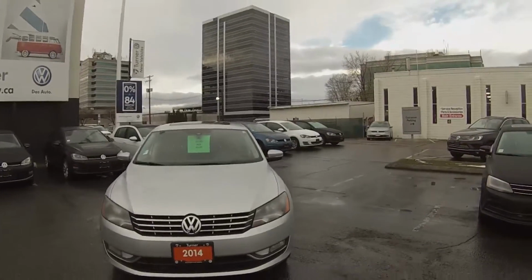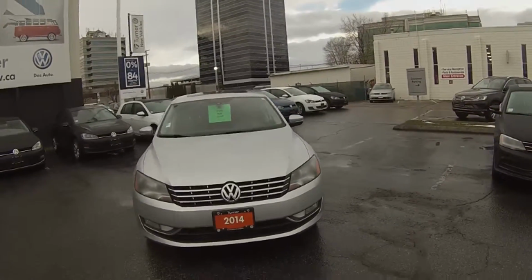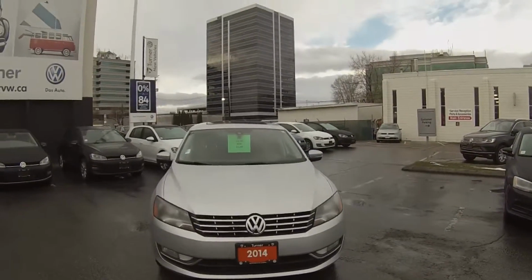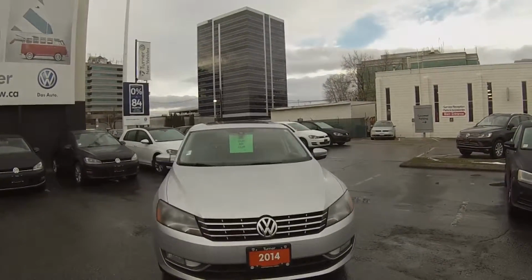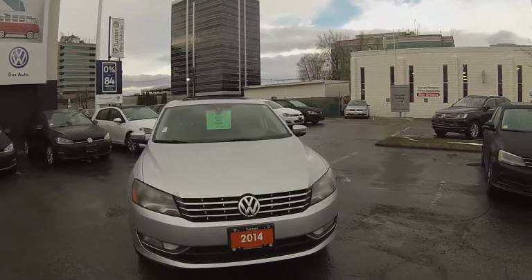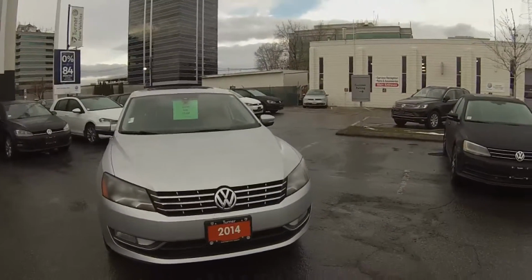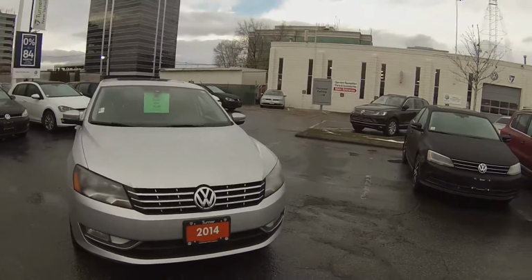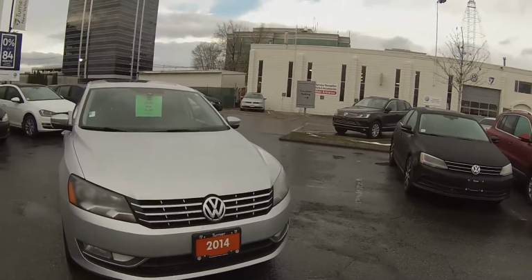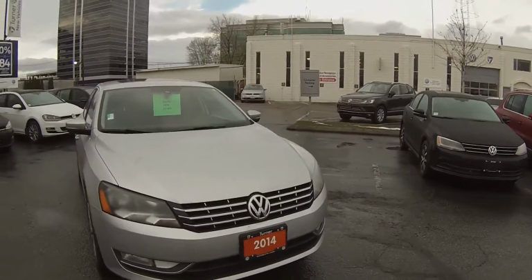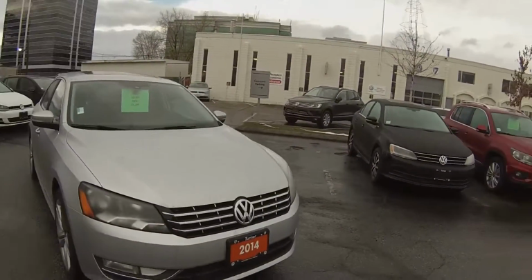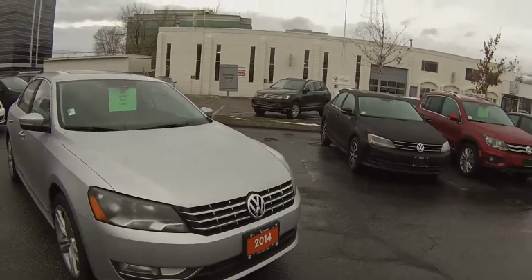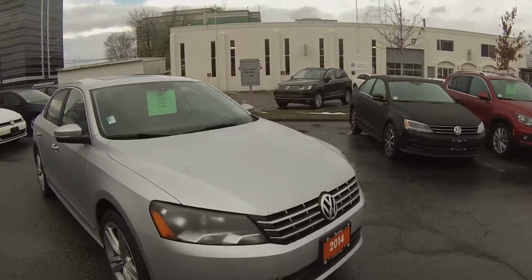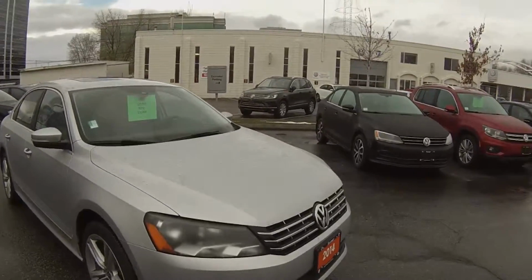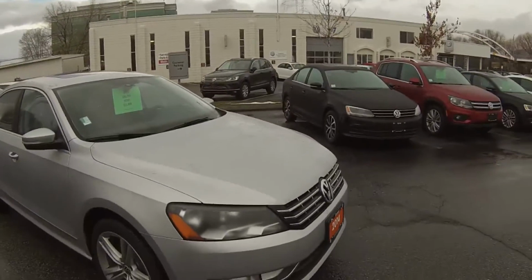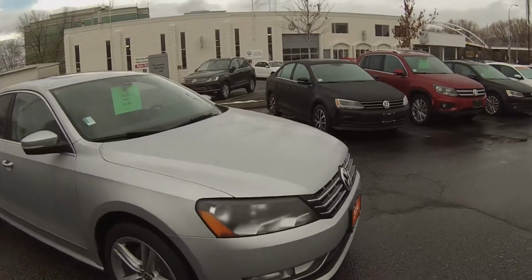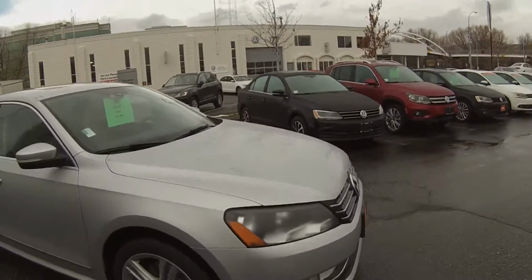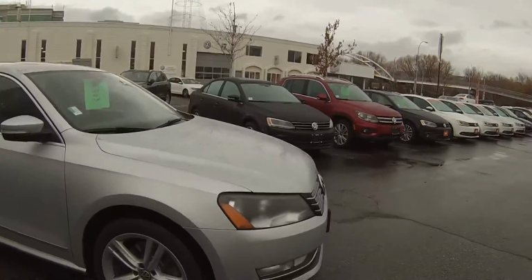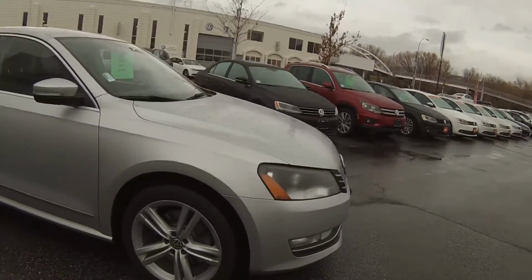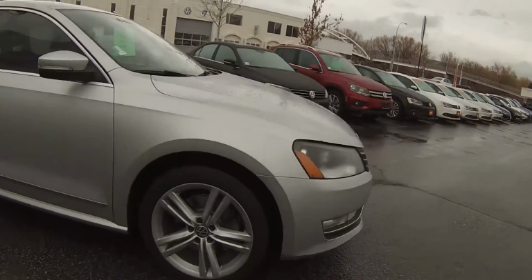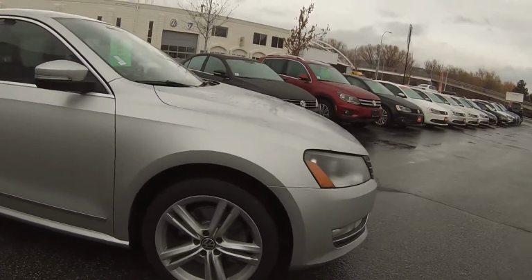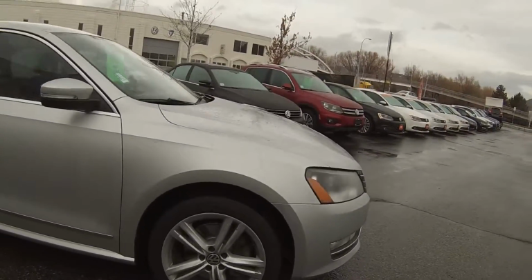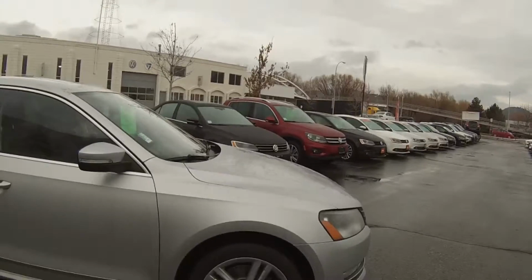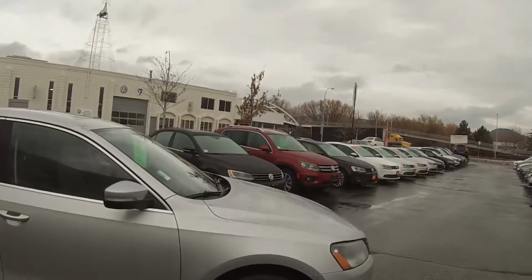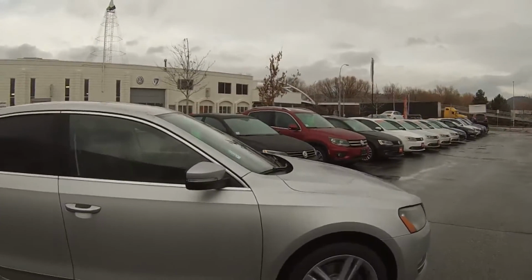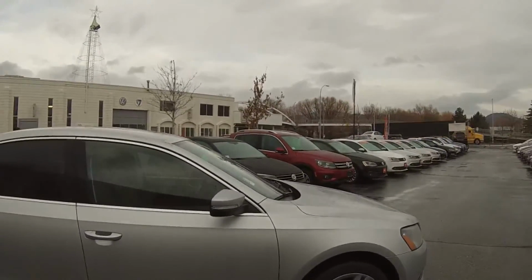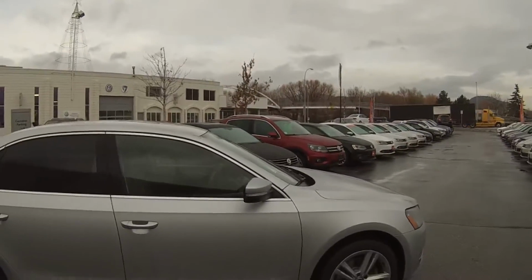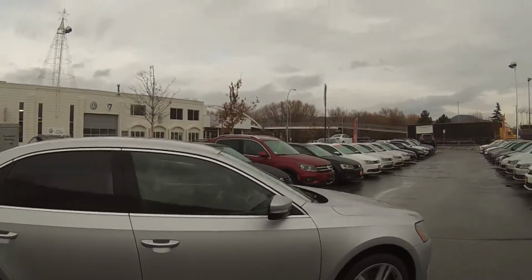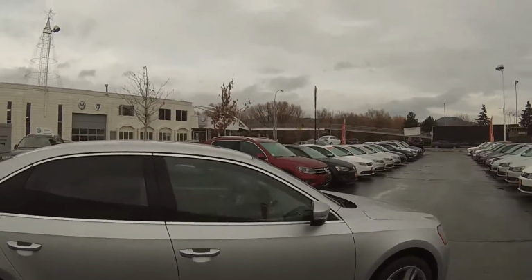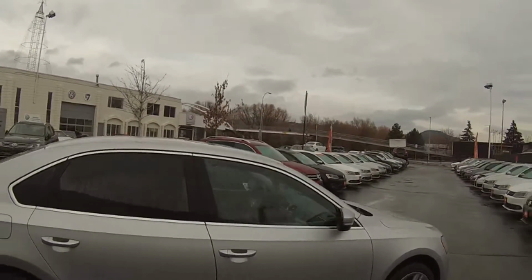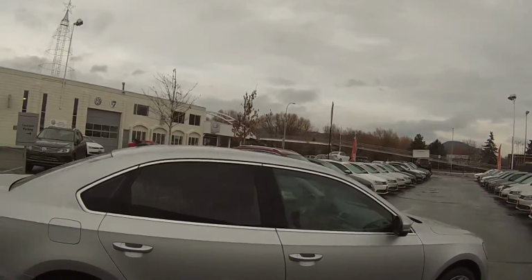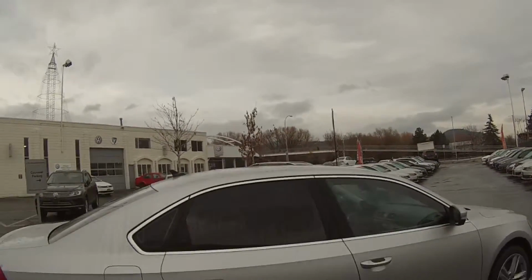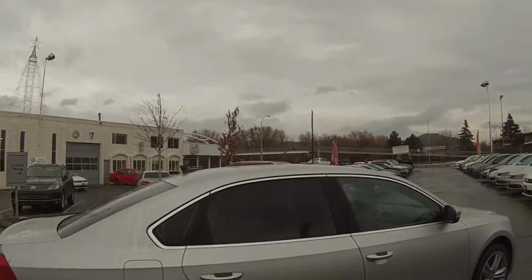You can see on the front here we have front fog lights, built-in block heater, and the stylish Passat lines. We've got some 18 inch rims and some nice chrome trim pieces on the sides with the door, which is part of the high line feature.